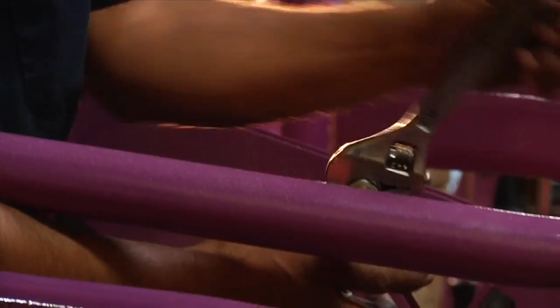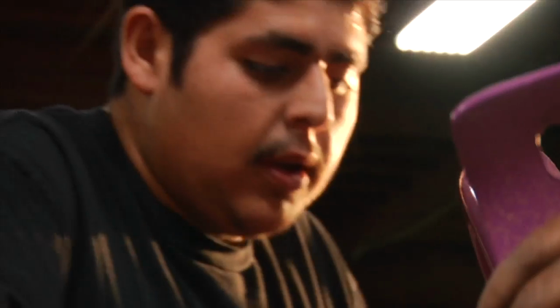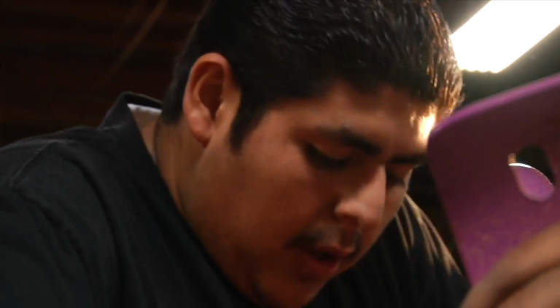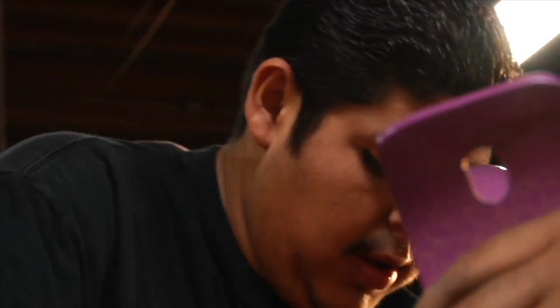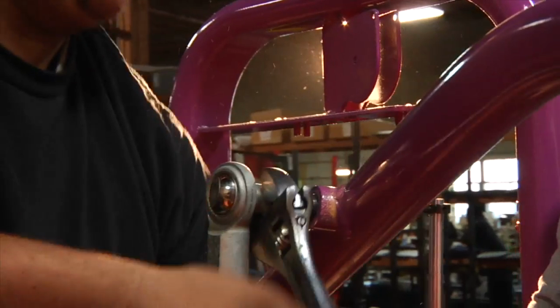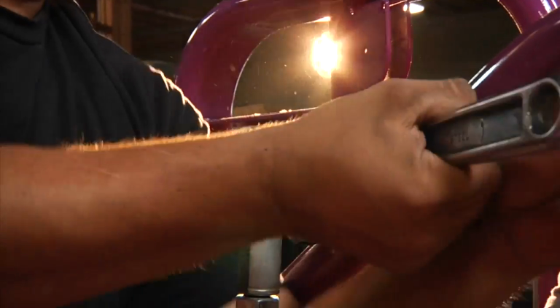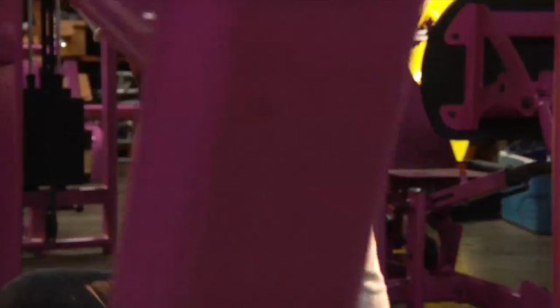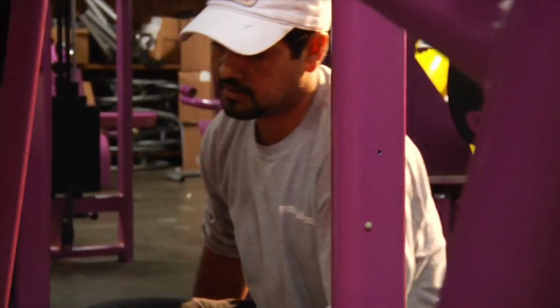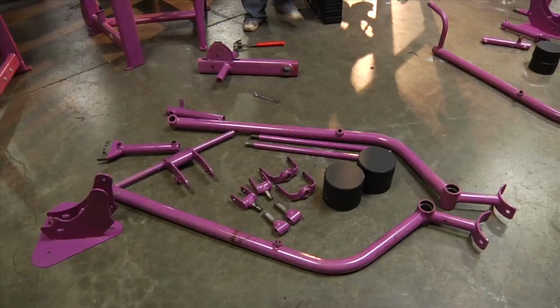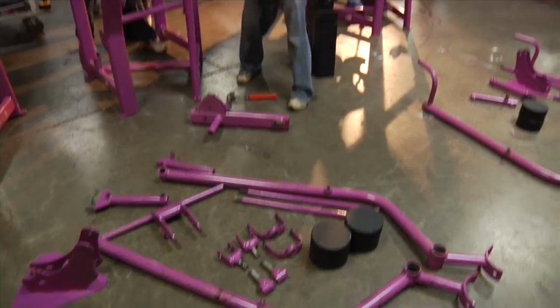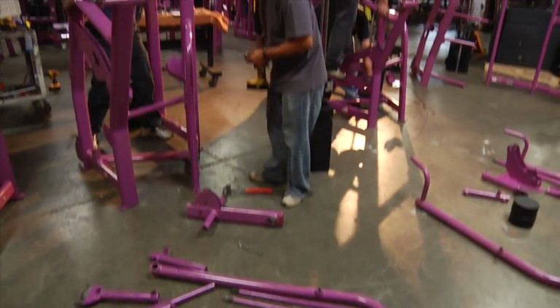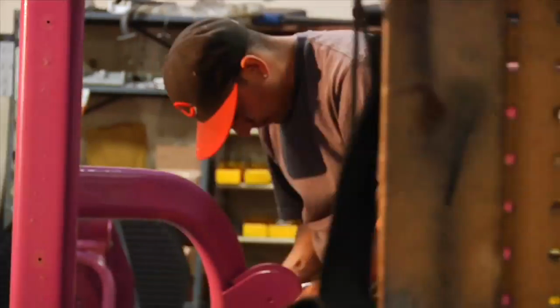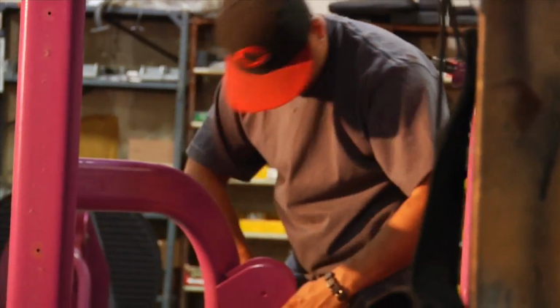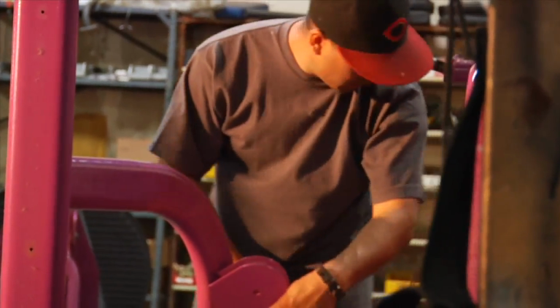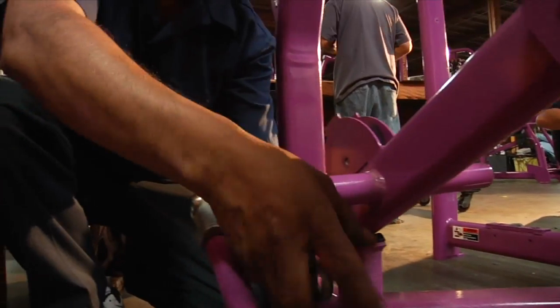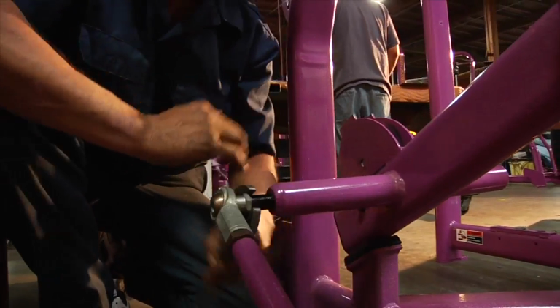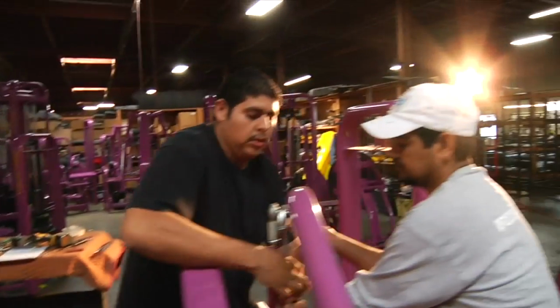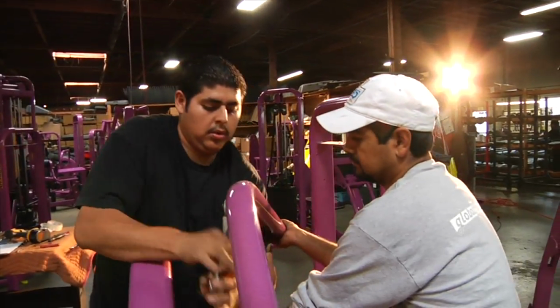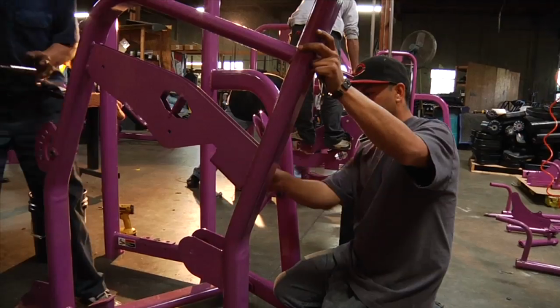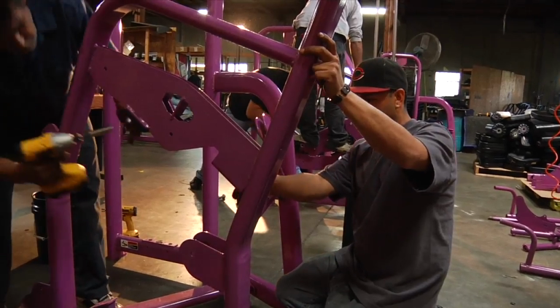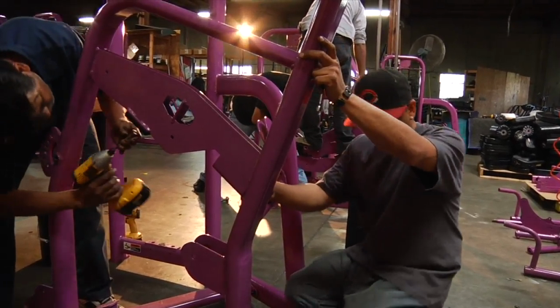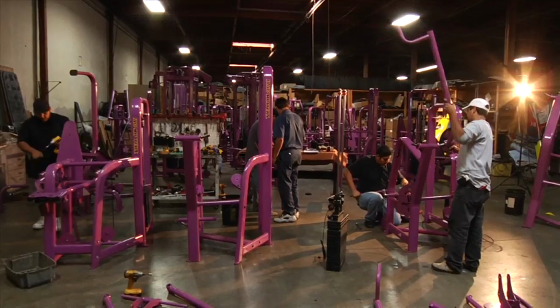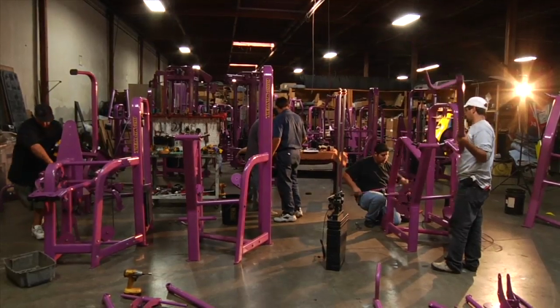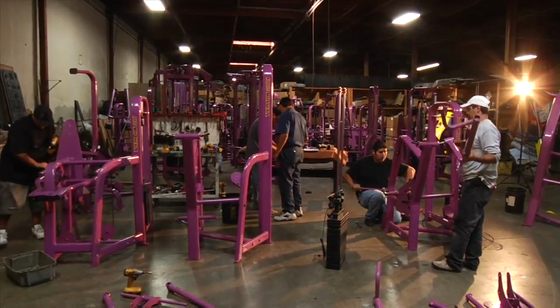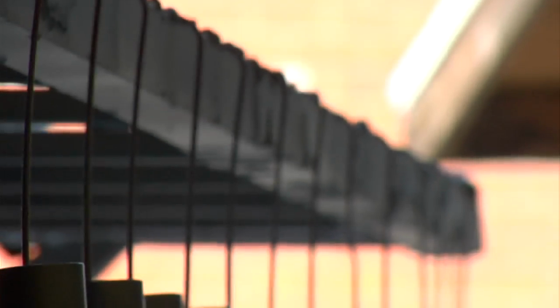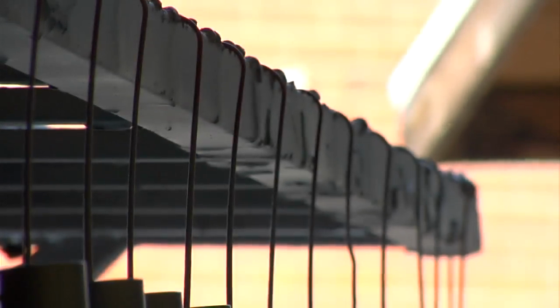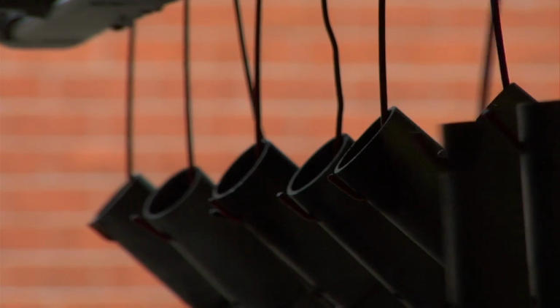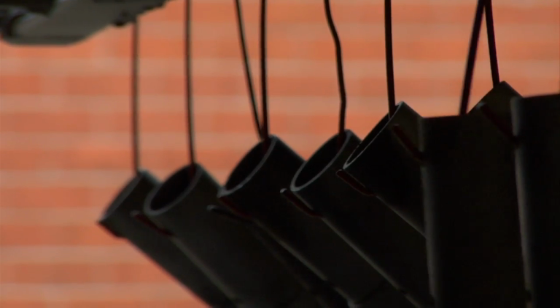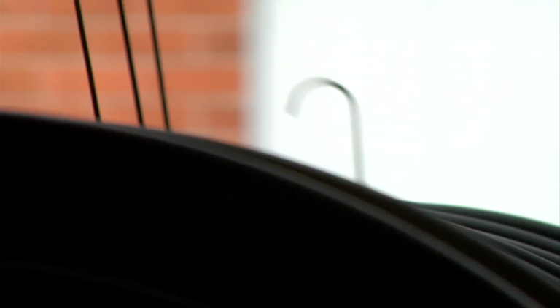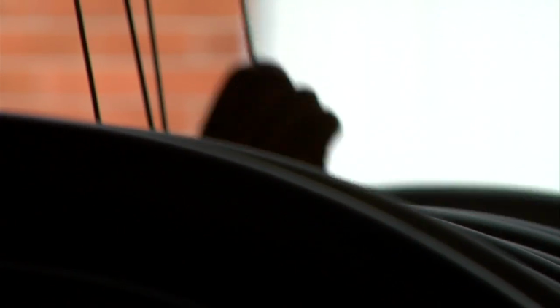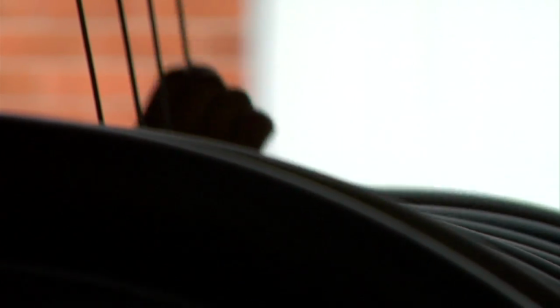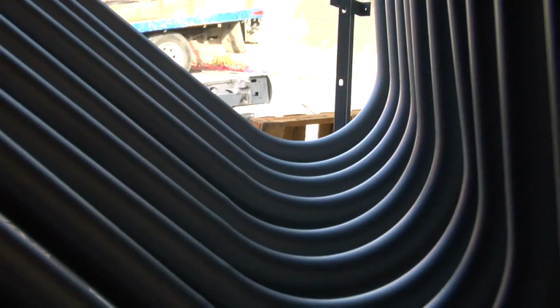We initiate this sophisticated 30-point process by disassembling the strength equipment down to the bare frames. The strength machine frames are sent to our powder coating facility where the original paint is removed in a 1700 degree oven.